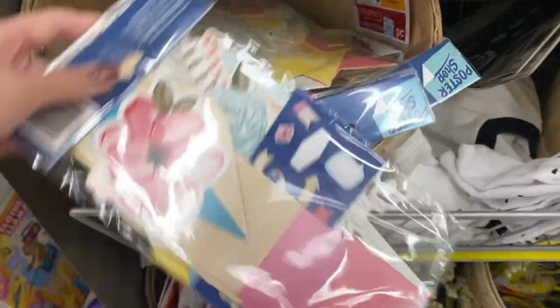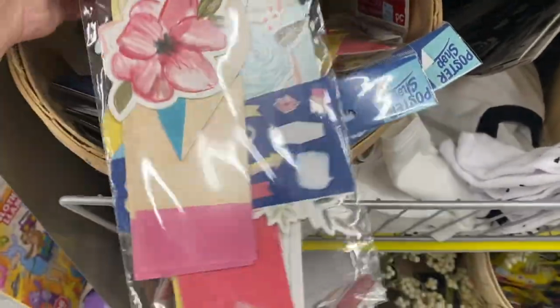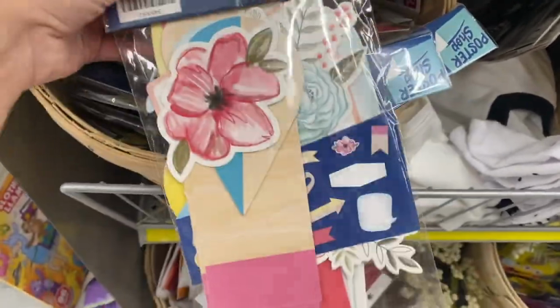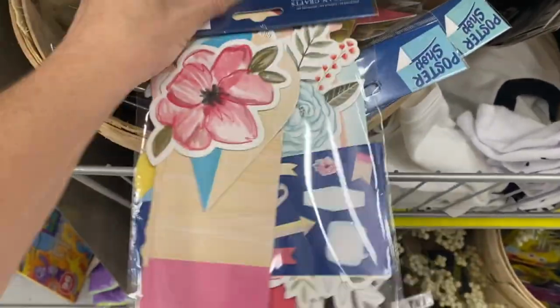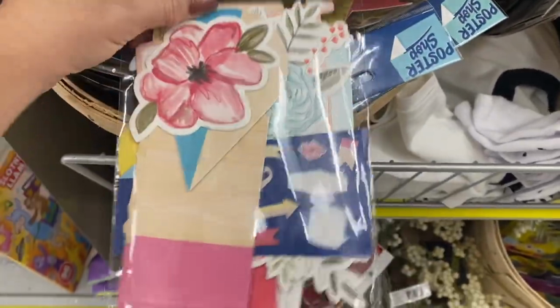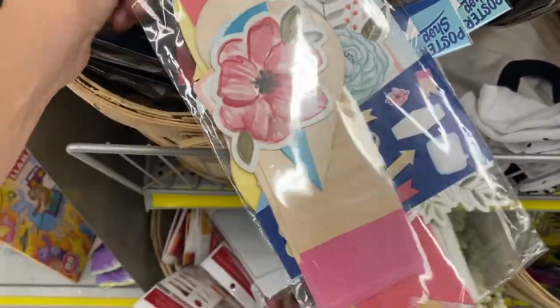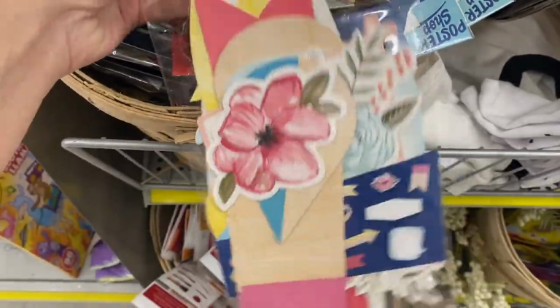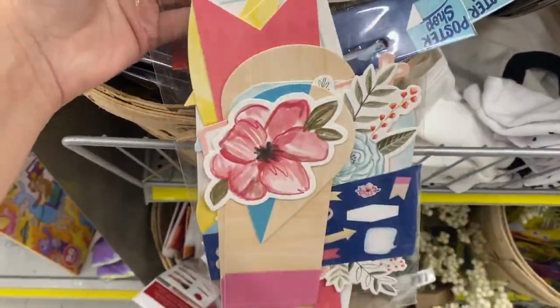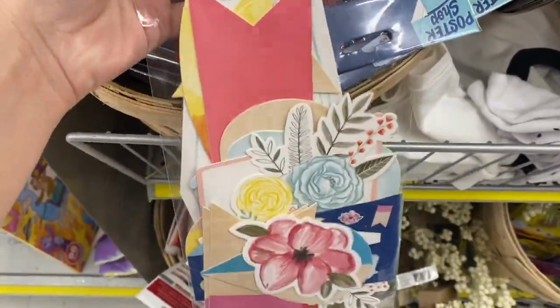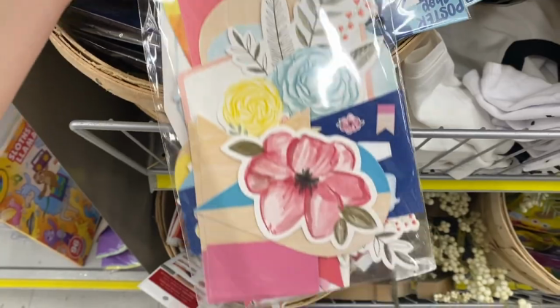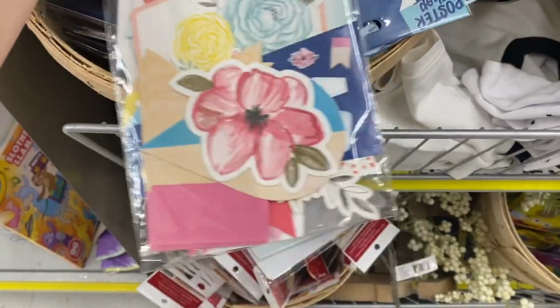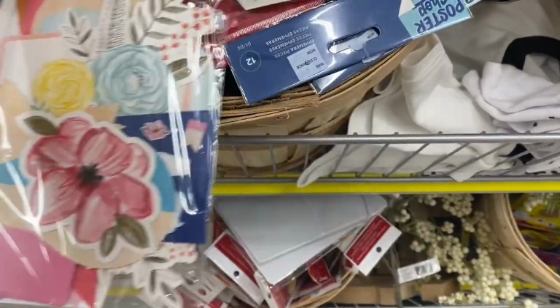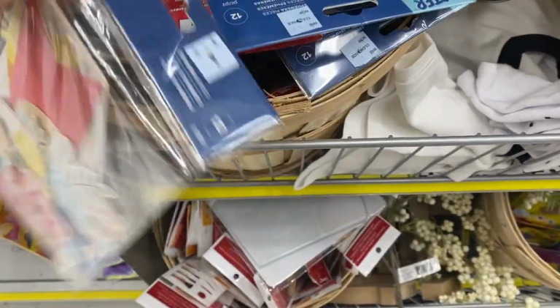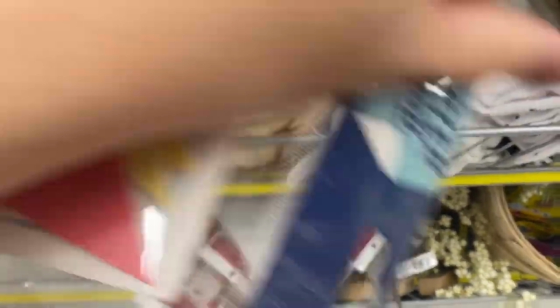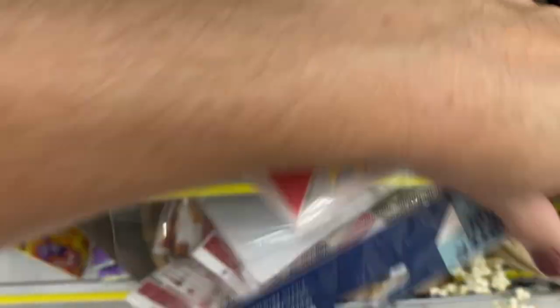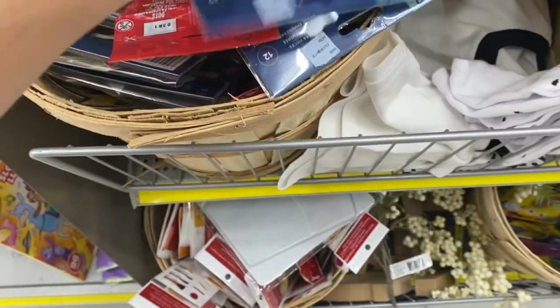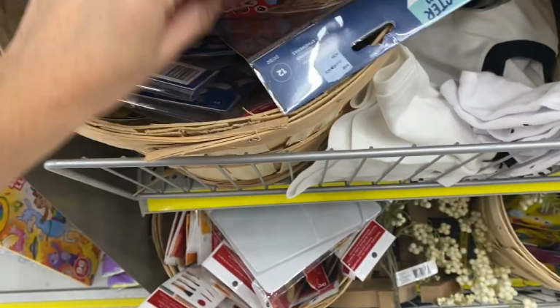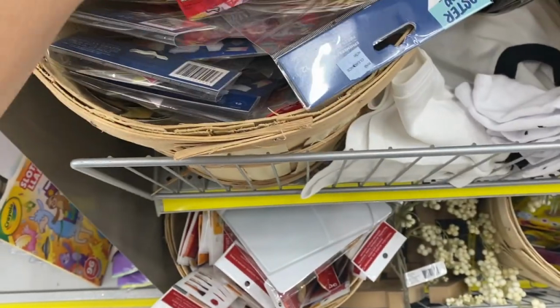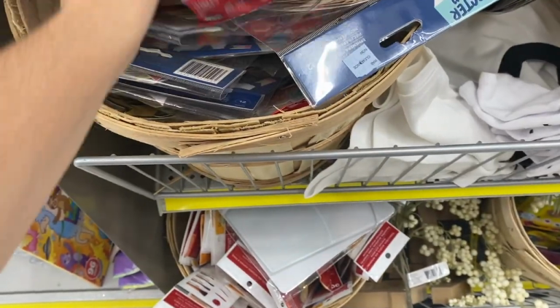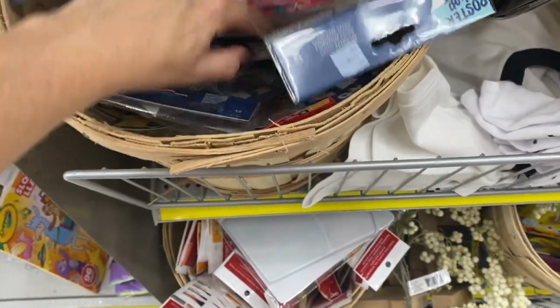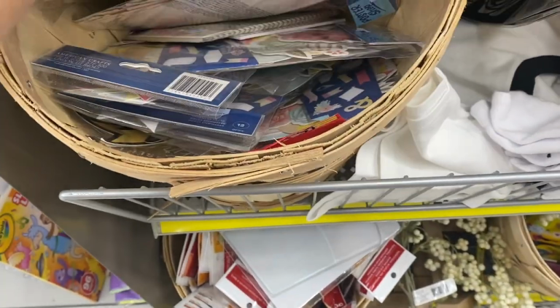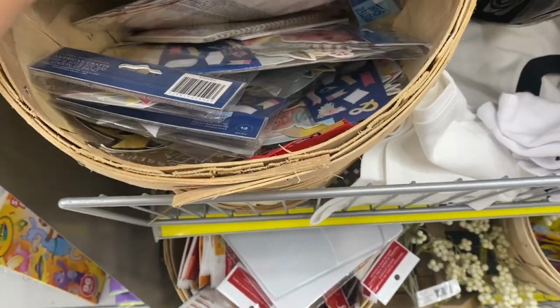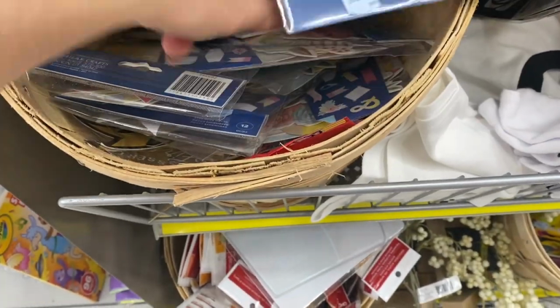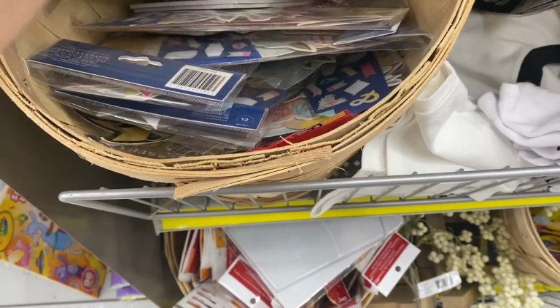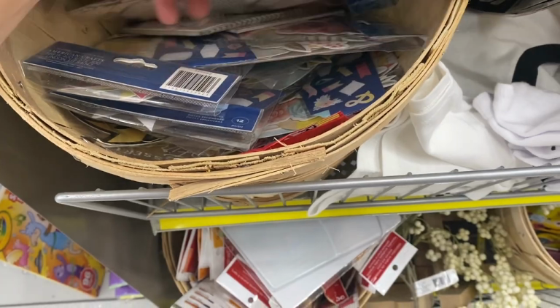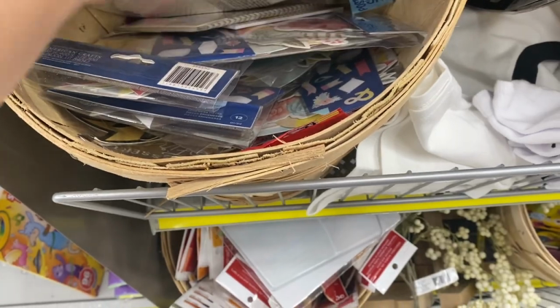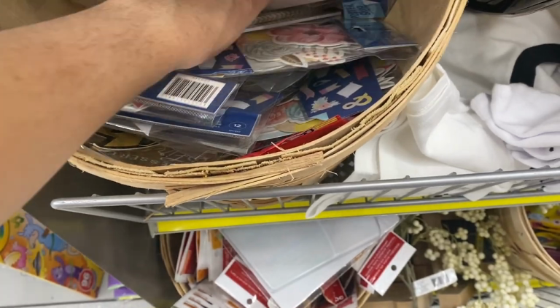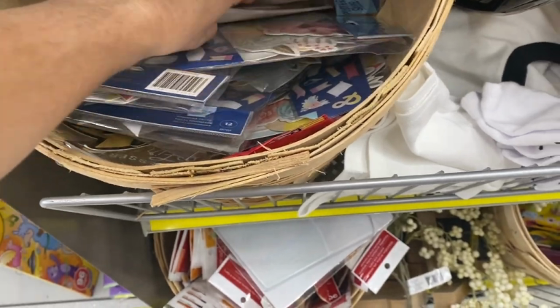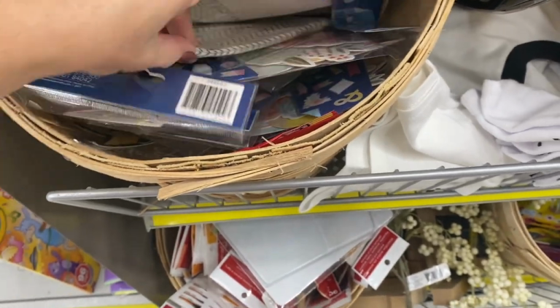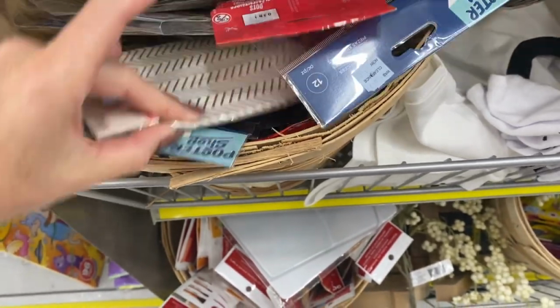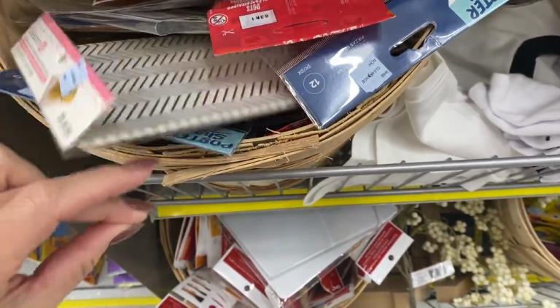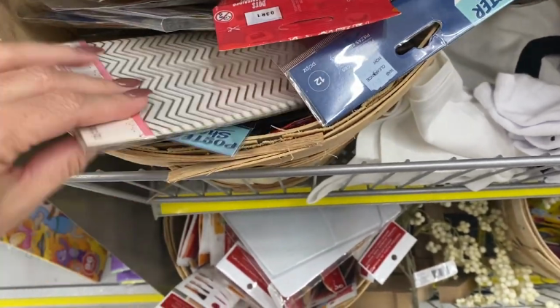Always go check your clearance section. I found a few die cuts, but really not any stickers or planner things this time in the clearance section.